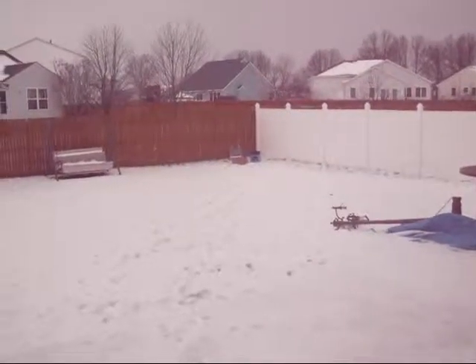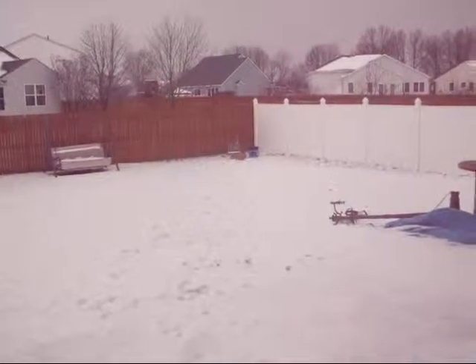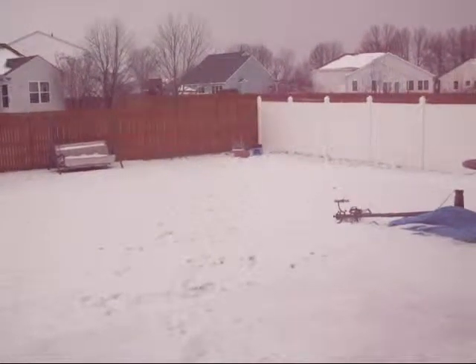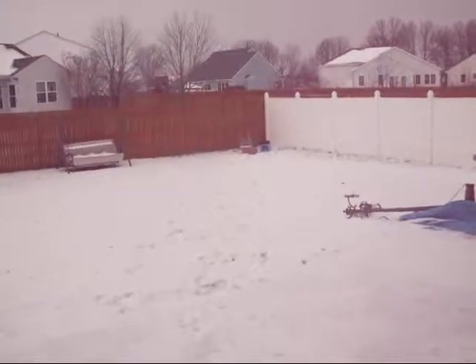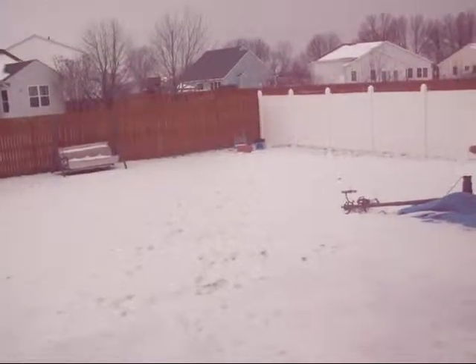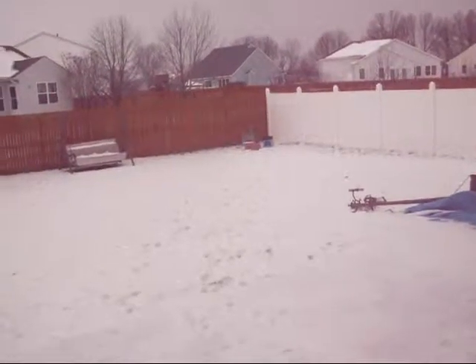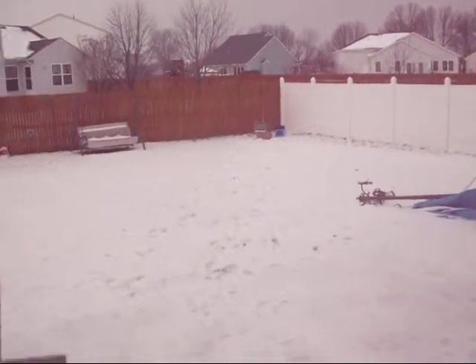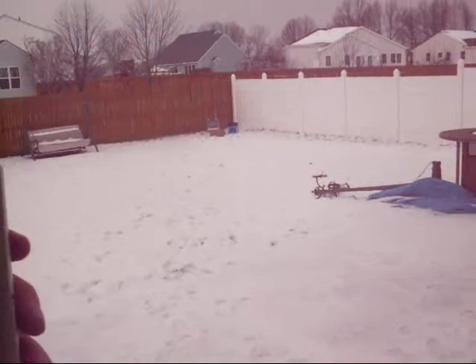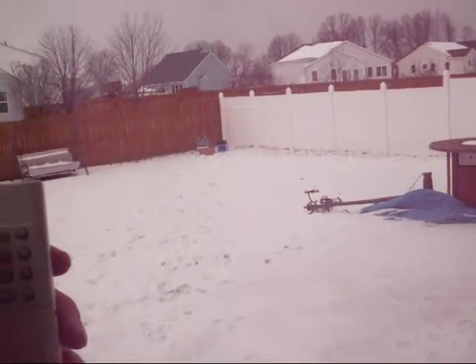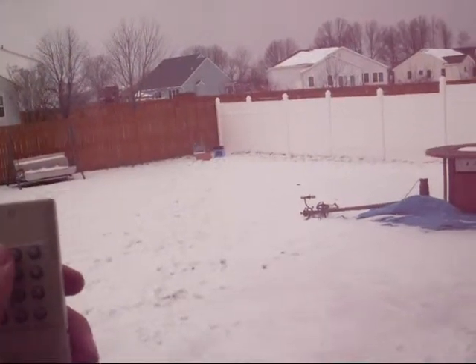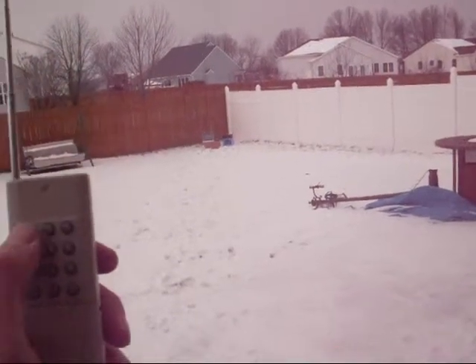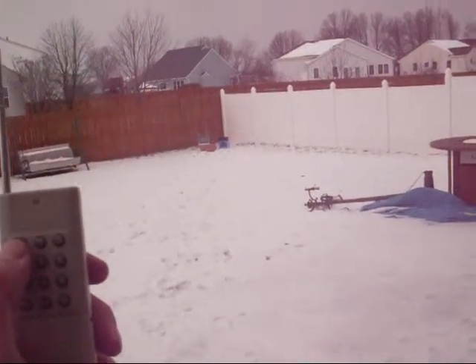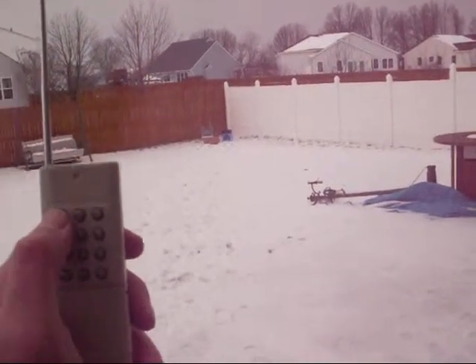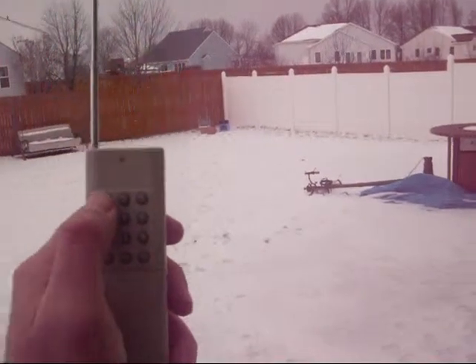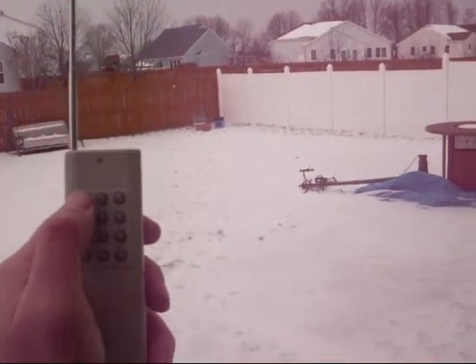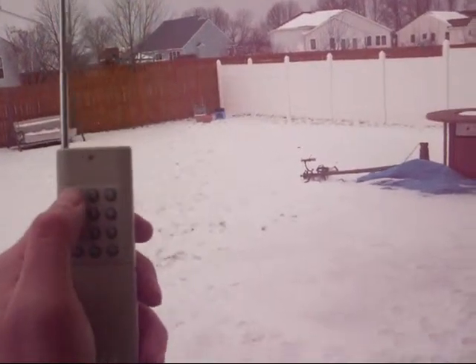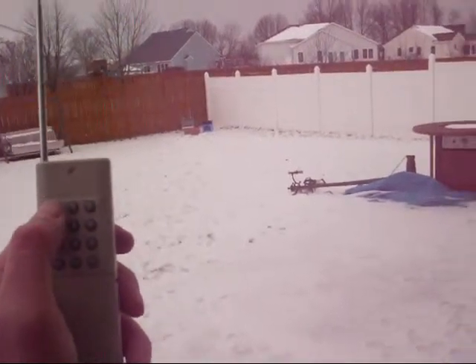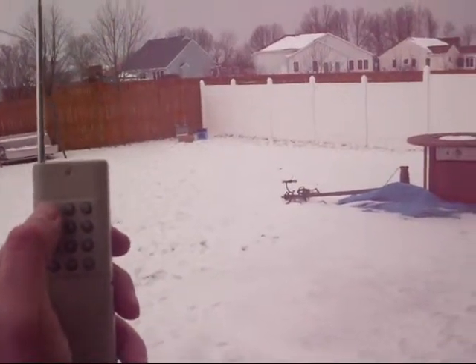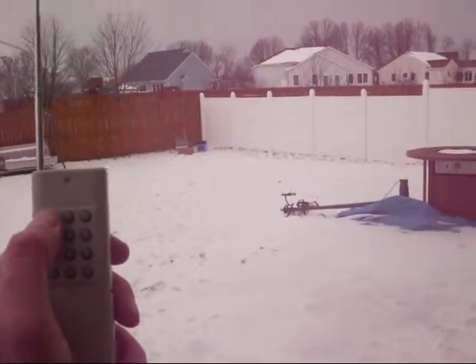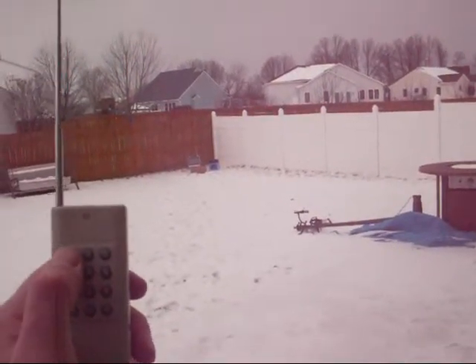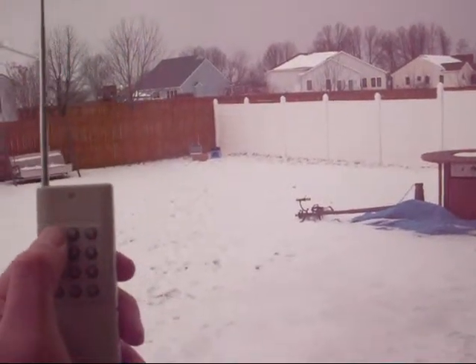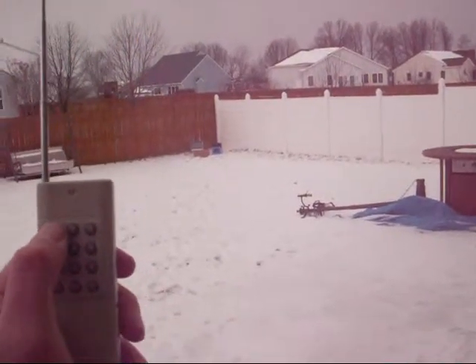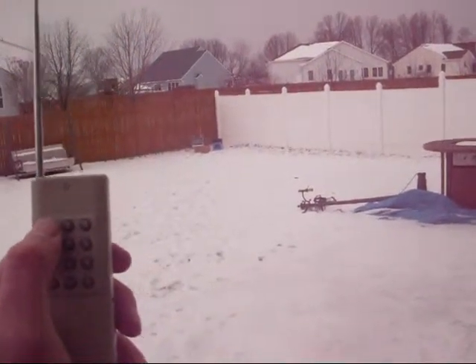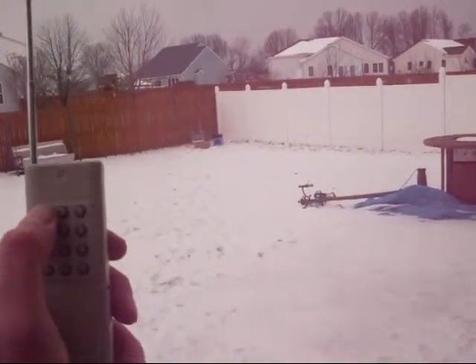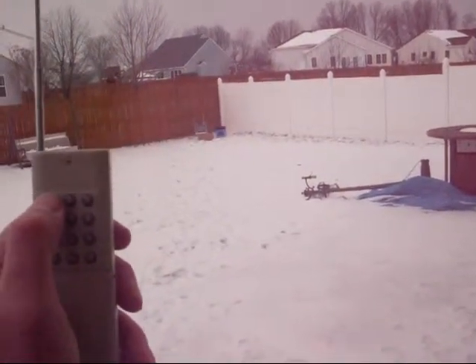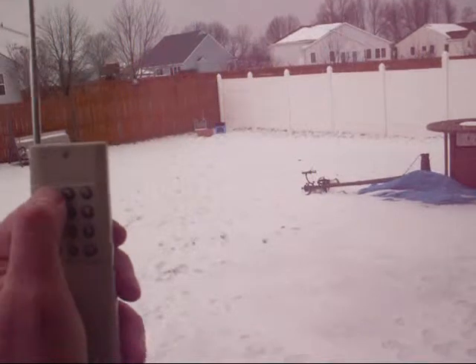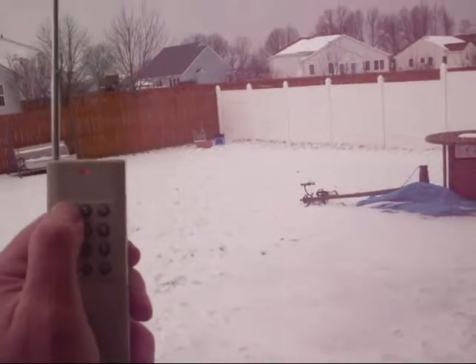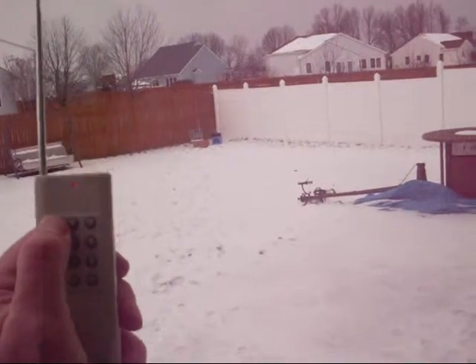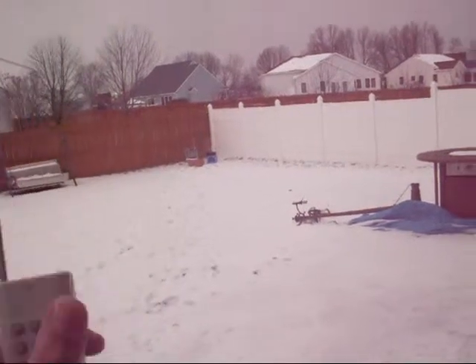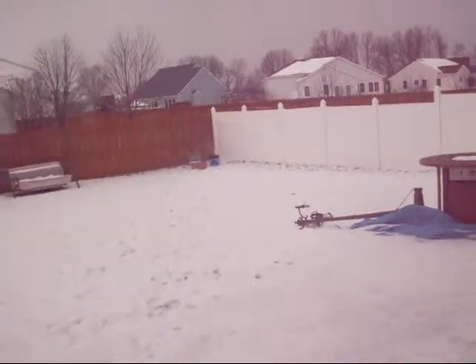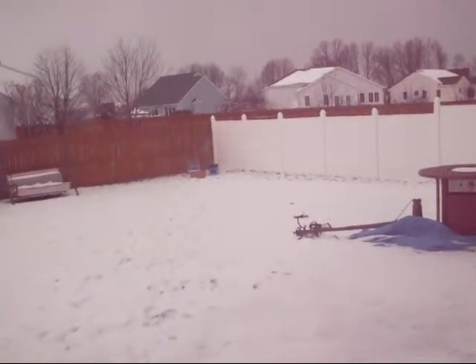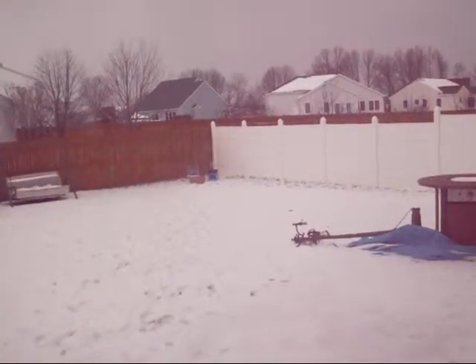Okay, here we go. We're going to test out the first one. Firing in three, two, one. Firing. We have ignition.